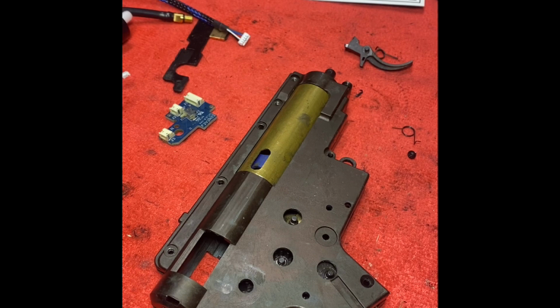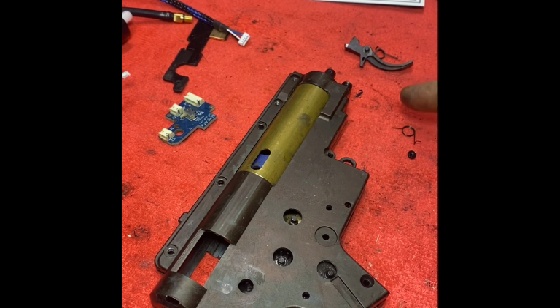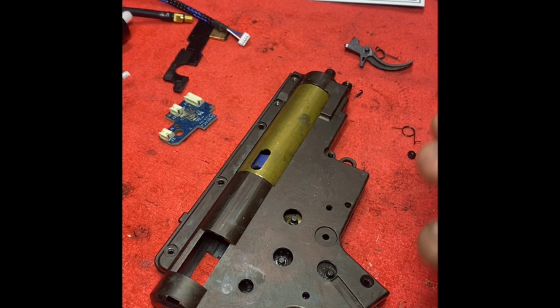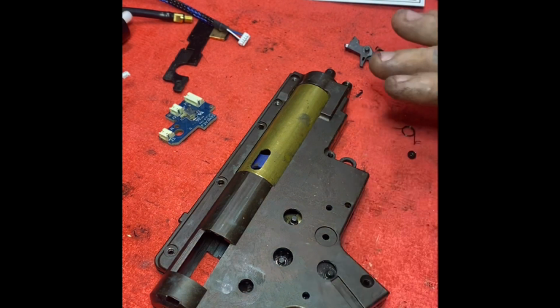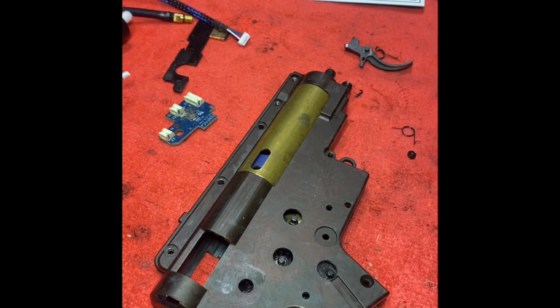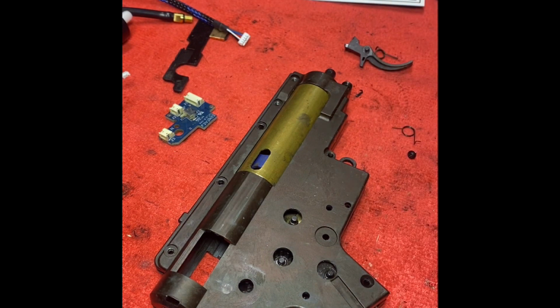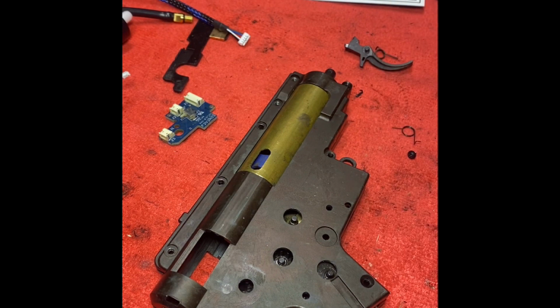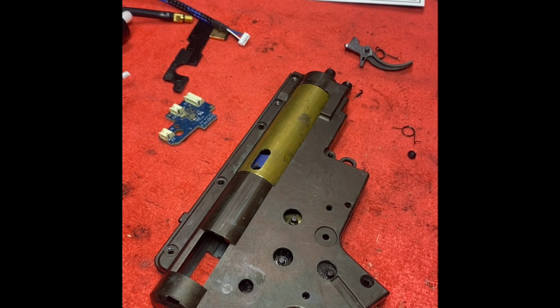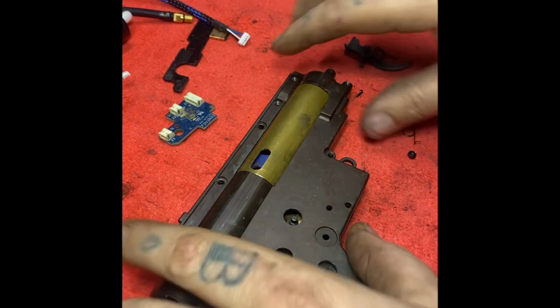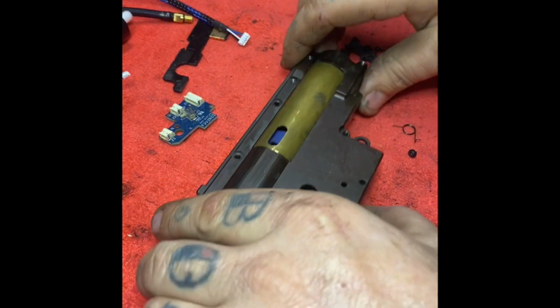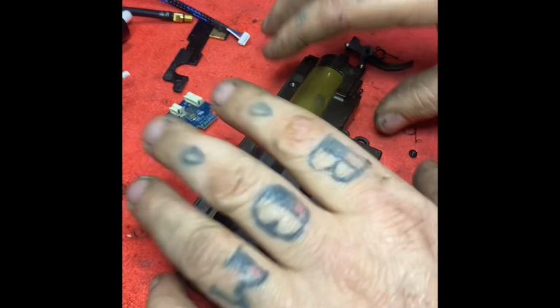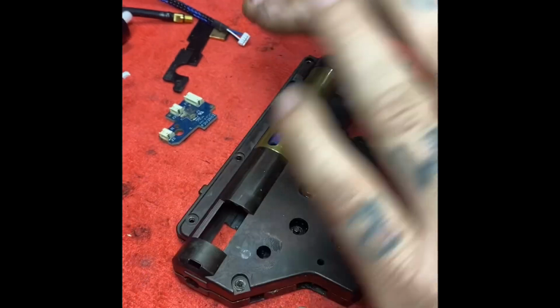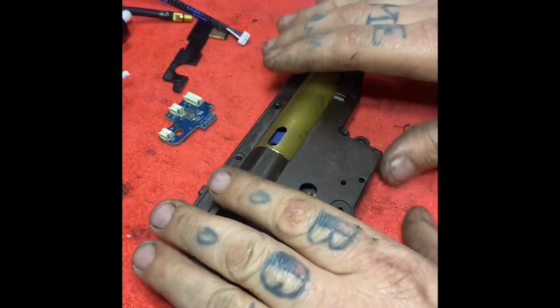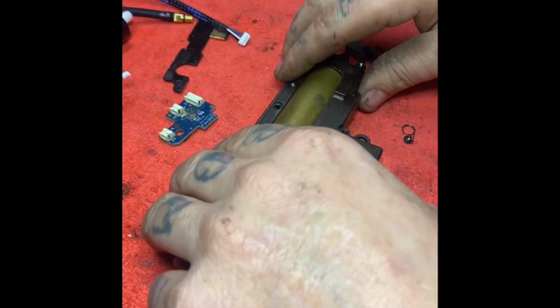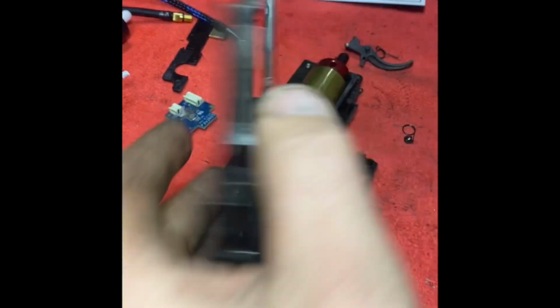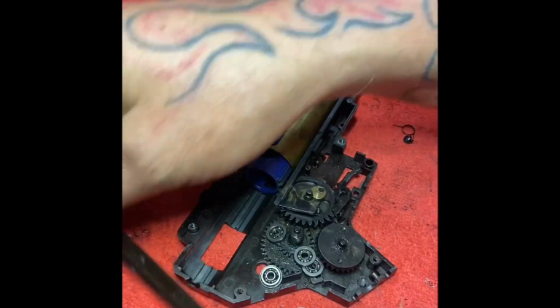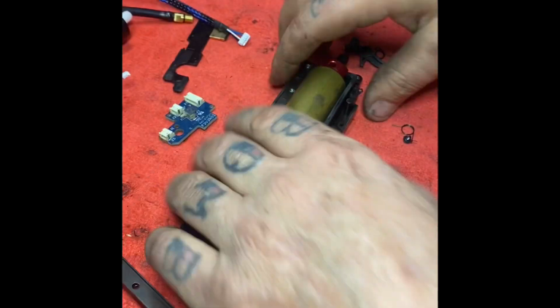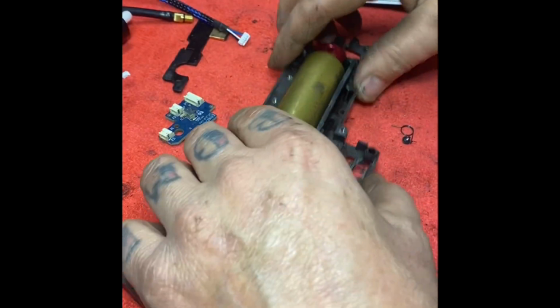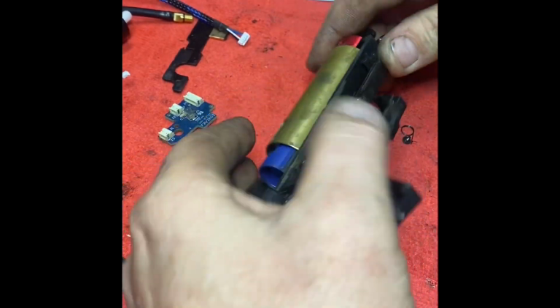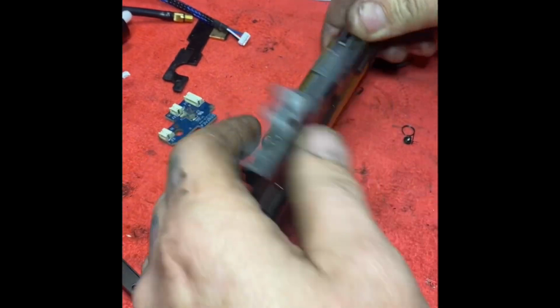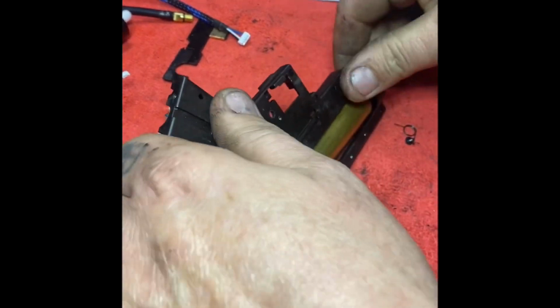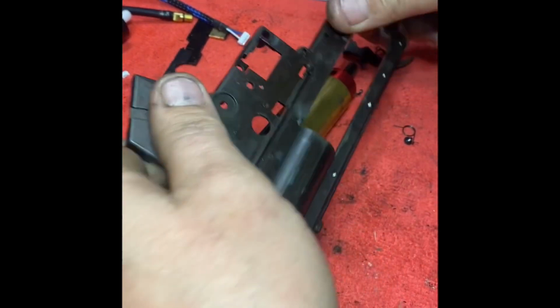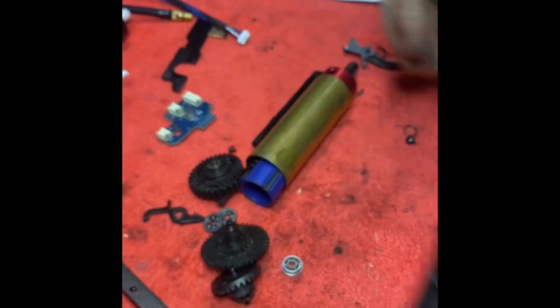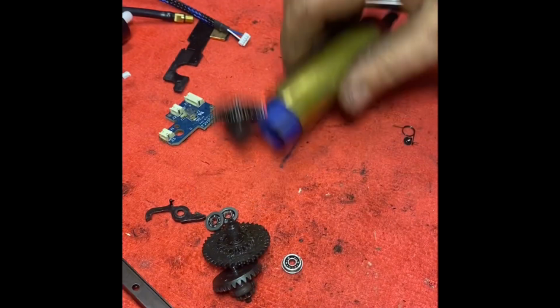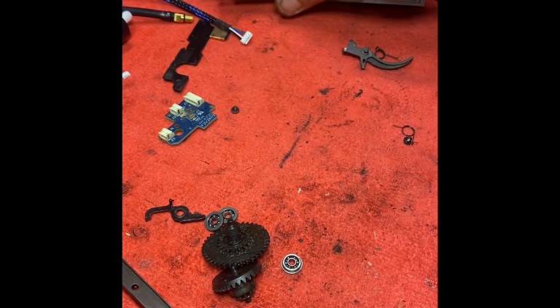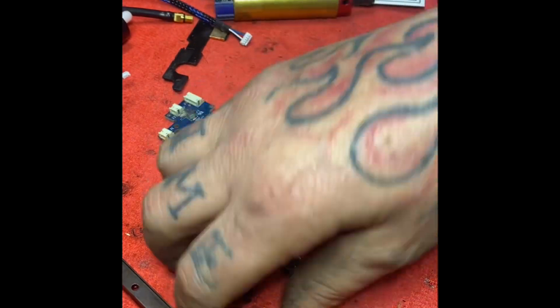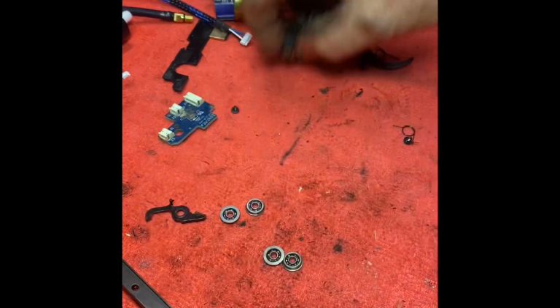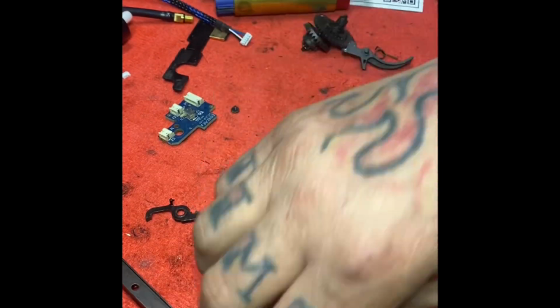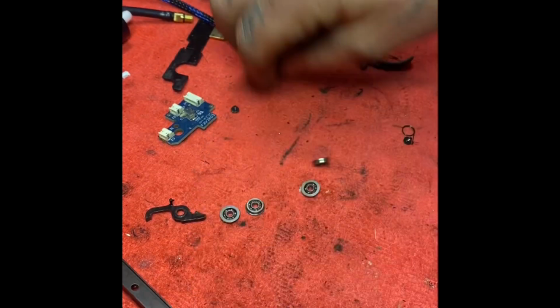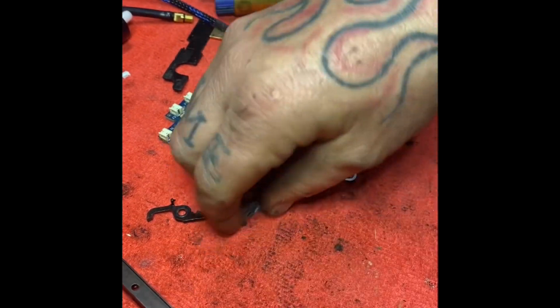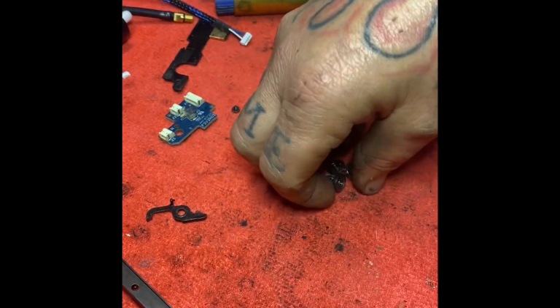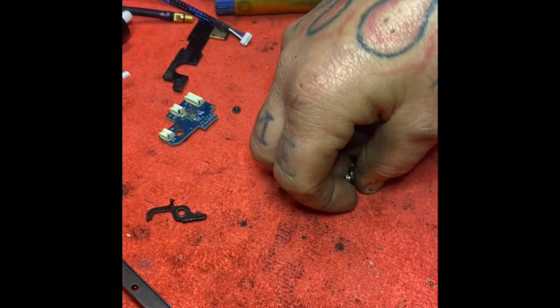A lot of people ask me how to make their airsoft gun fast. Well, first off, you take the gearbox out of the replica. You take it apart. Take all these stock parts — get rid of them, dump them in a garbage can. It doesn't matter, you're not gonna need them anymore.